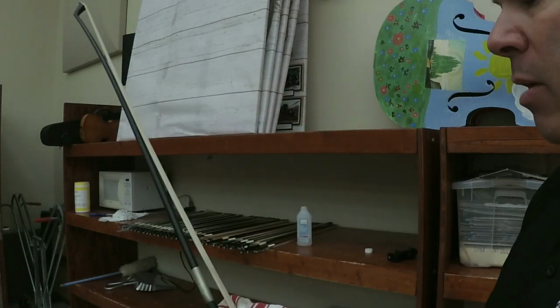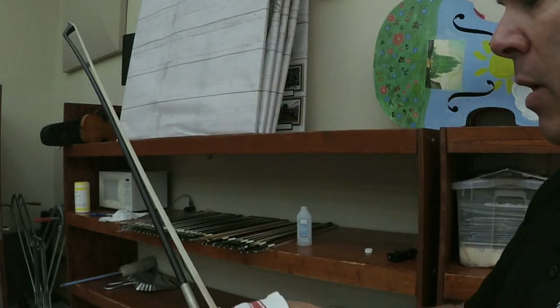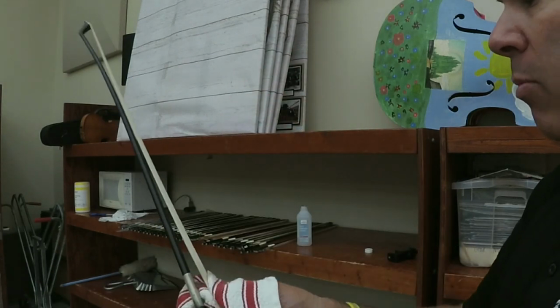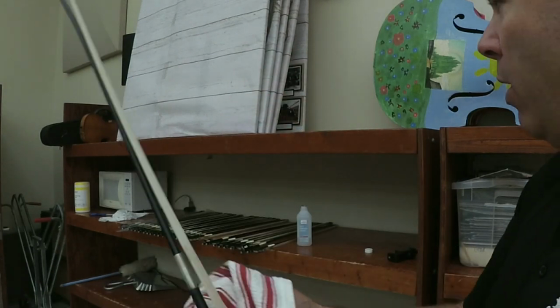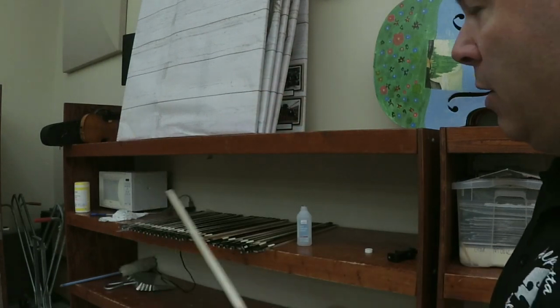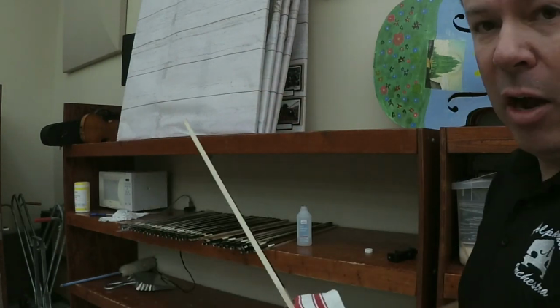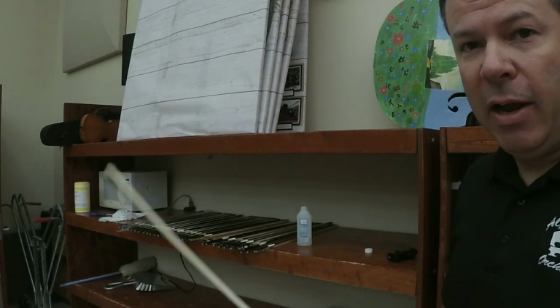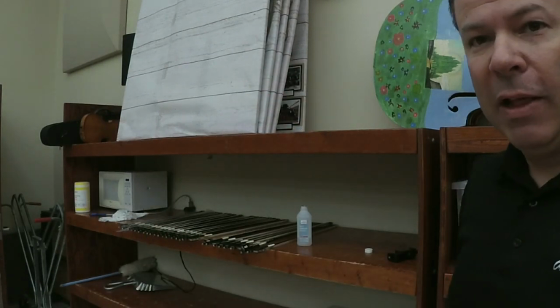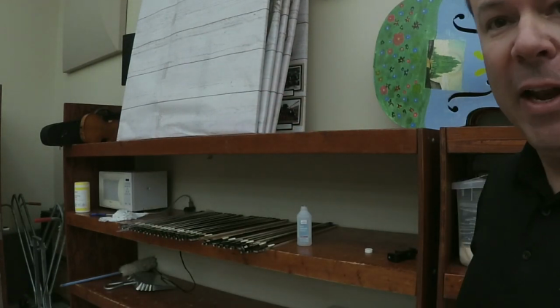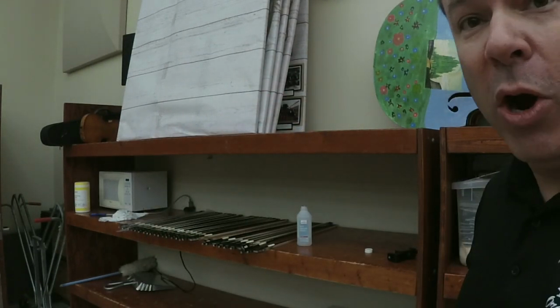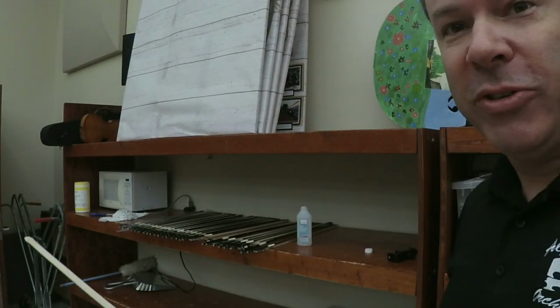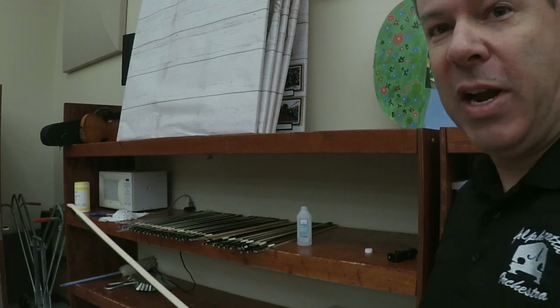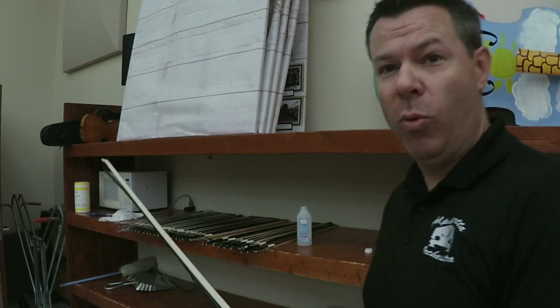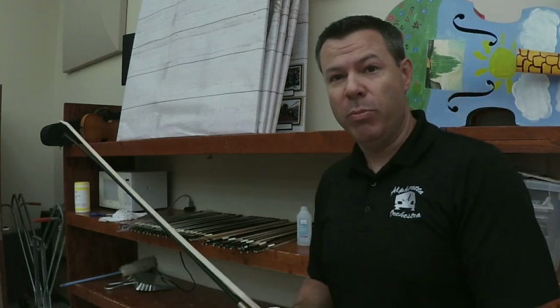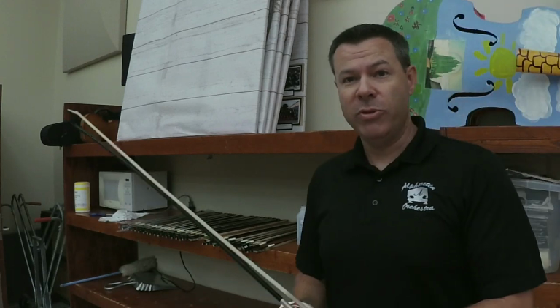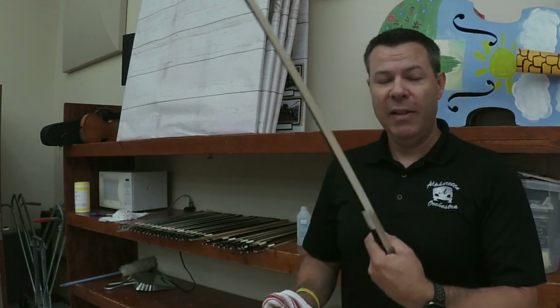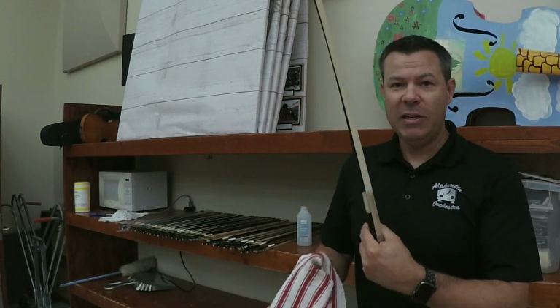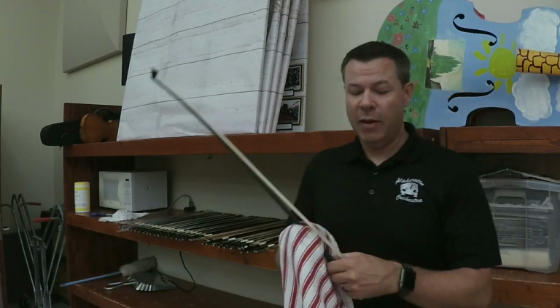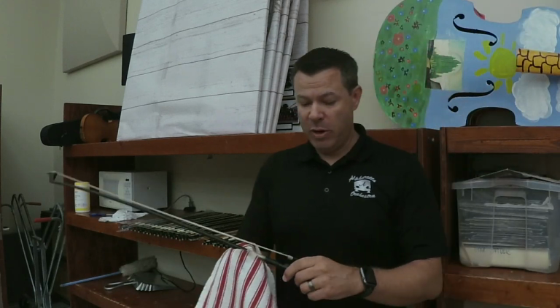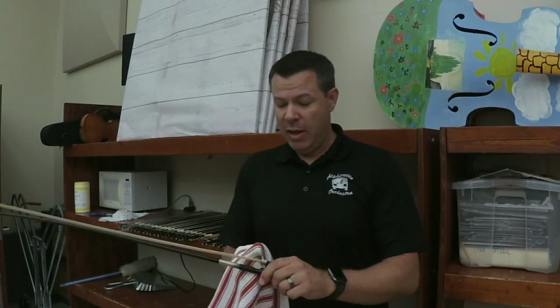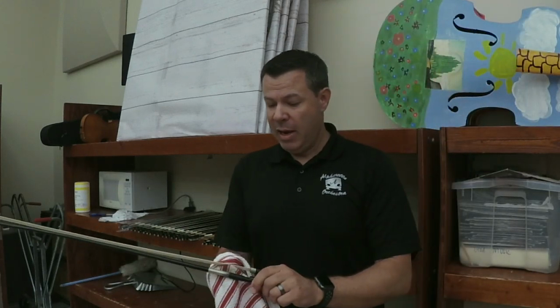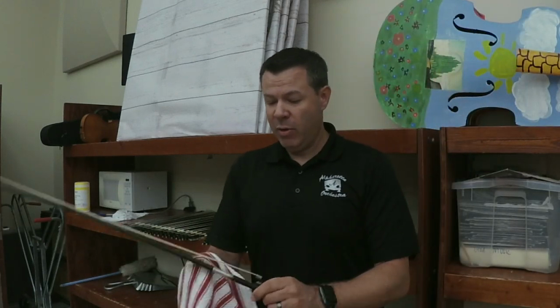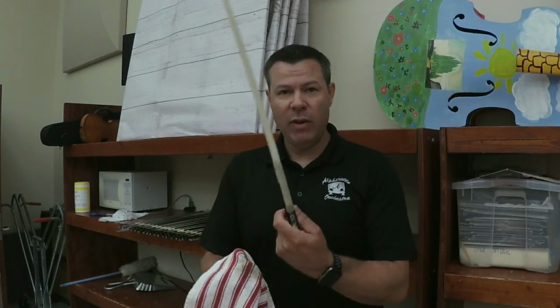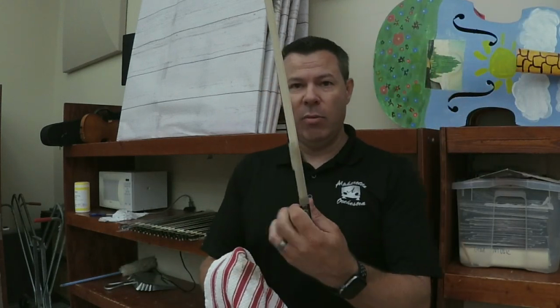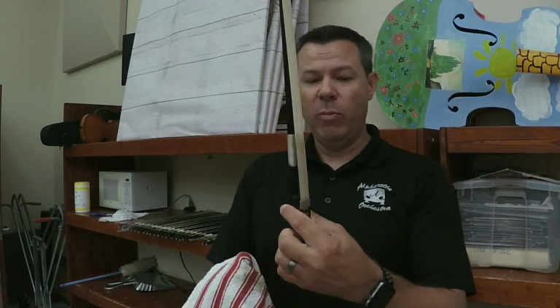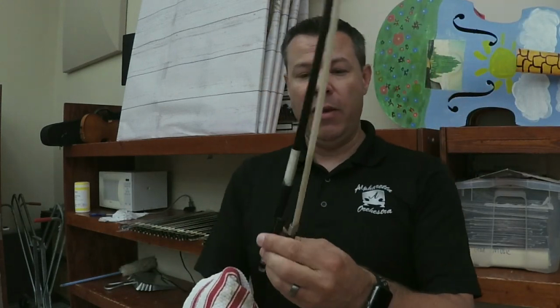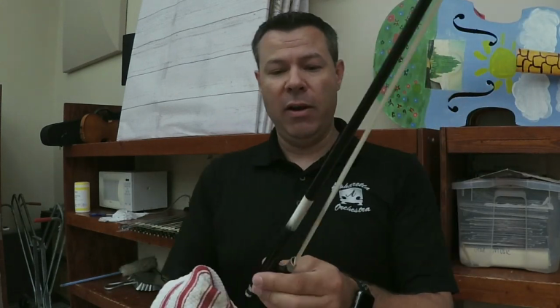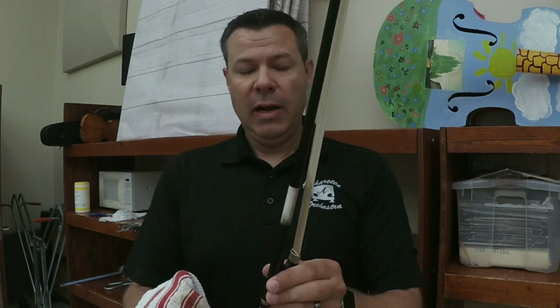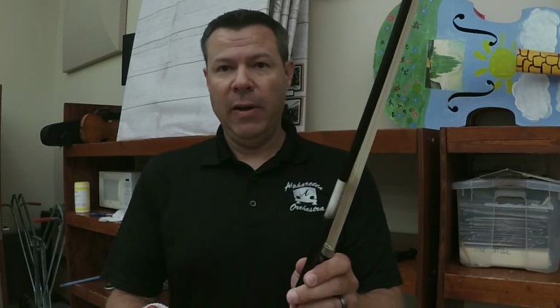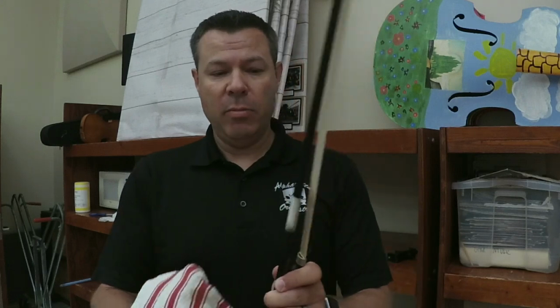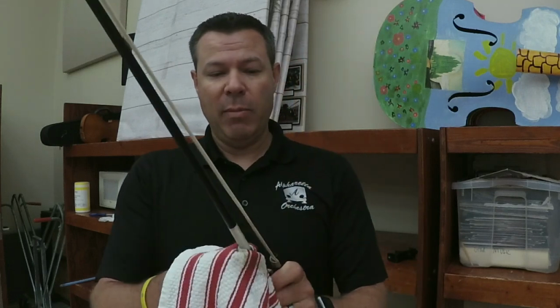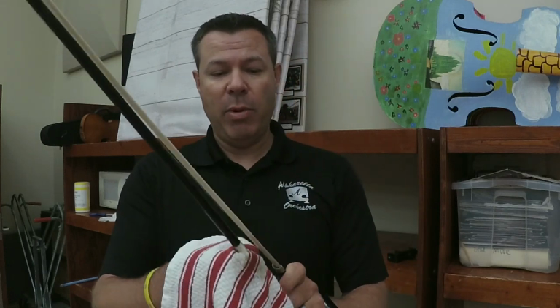I'm going to keep going down my line of bows — I have a whole bunch that need to be done this way. When I give the kid their bow at the beginning of the year, they're going to like it a lot better.